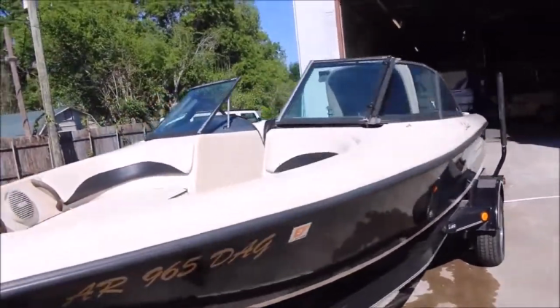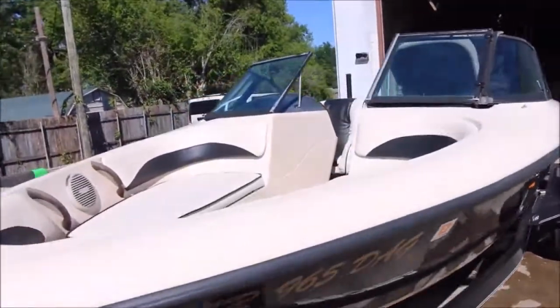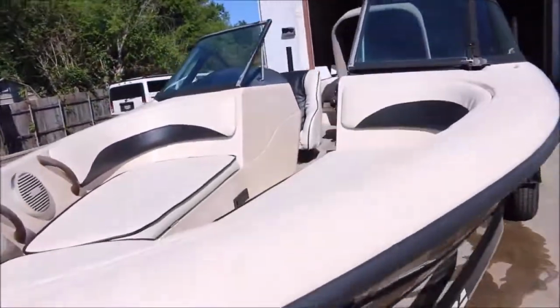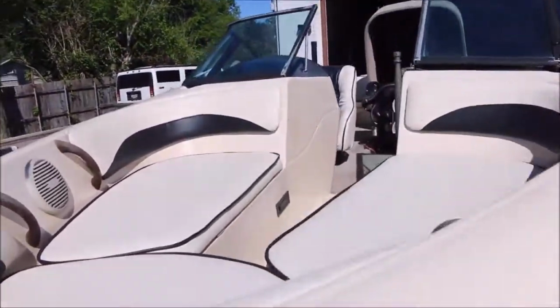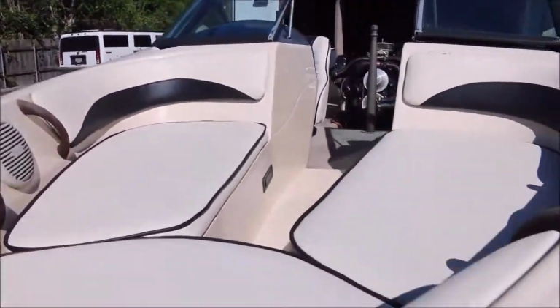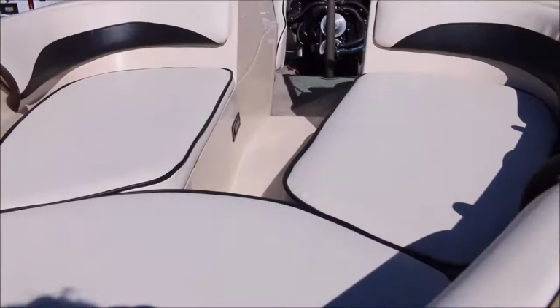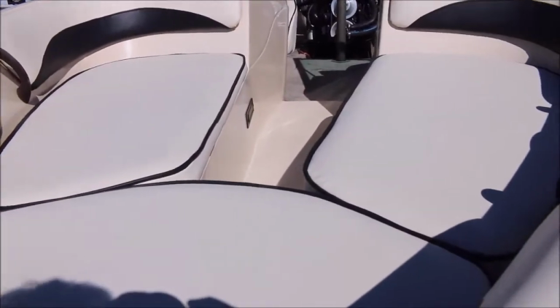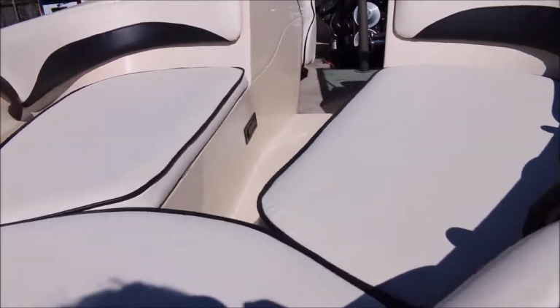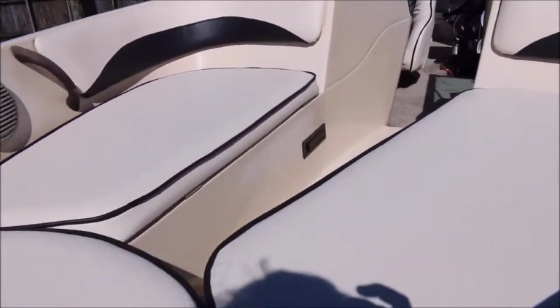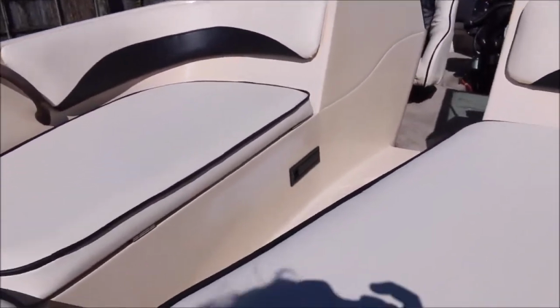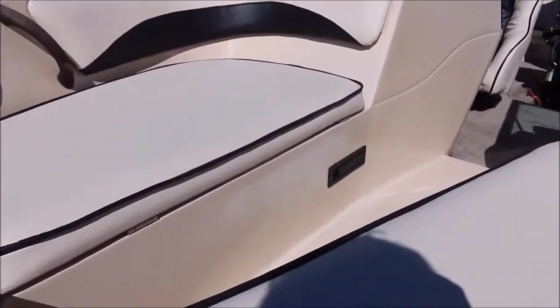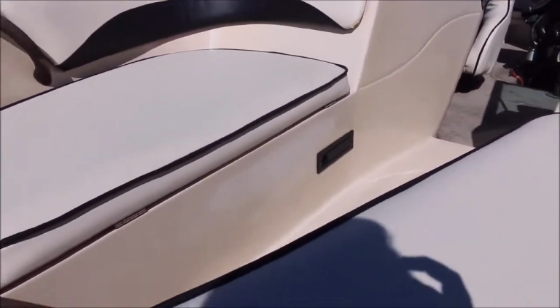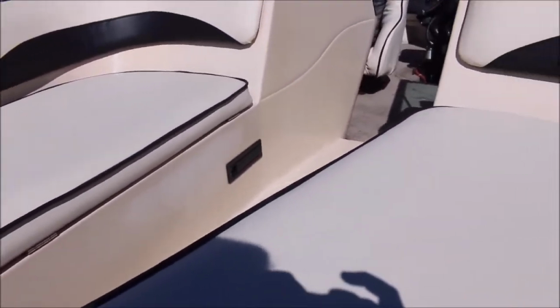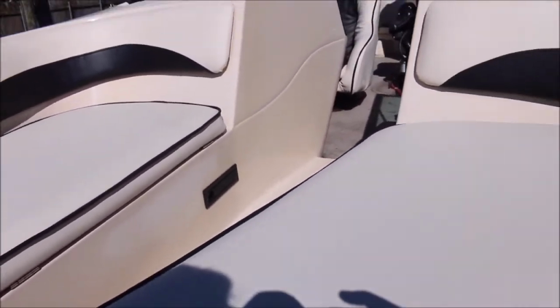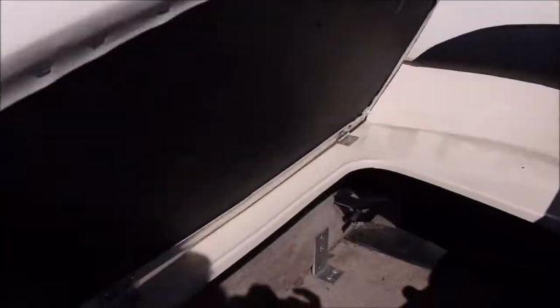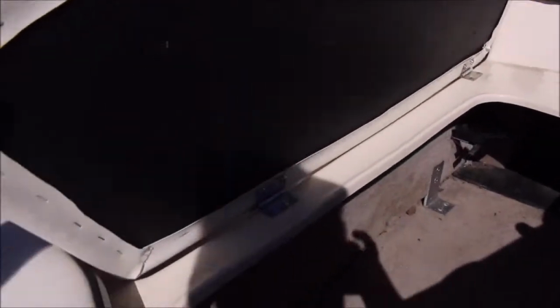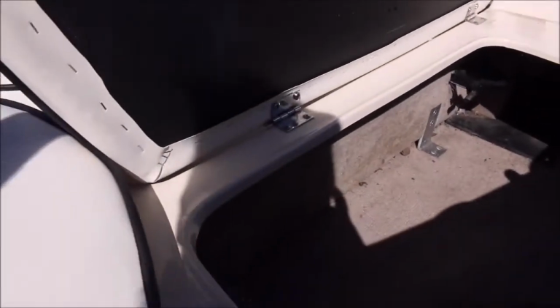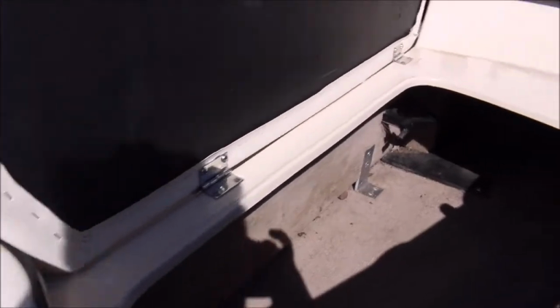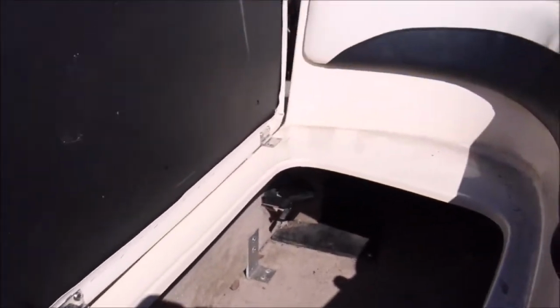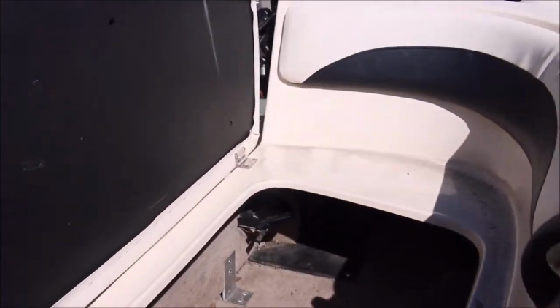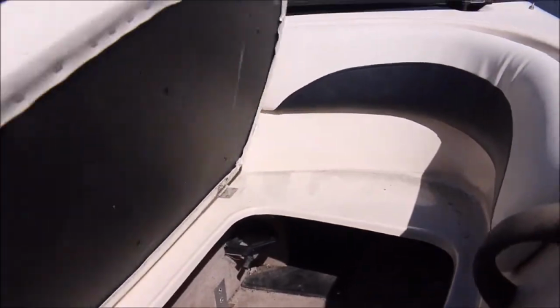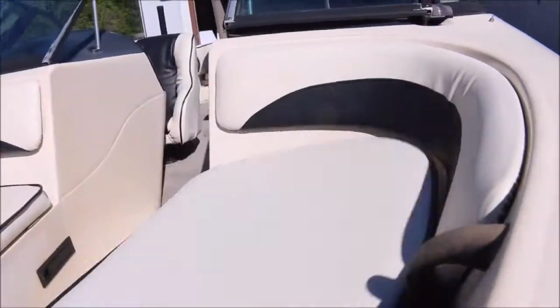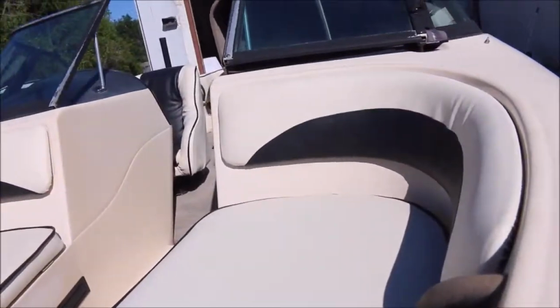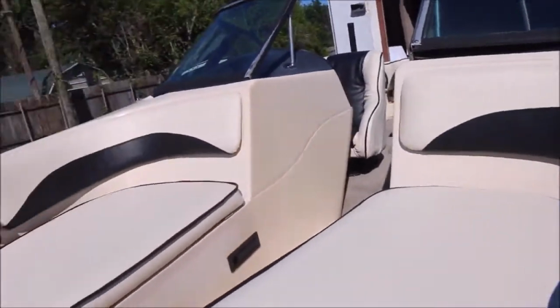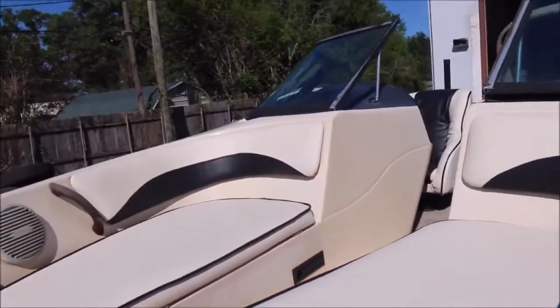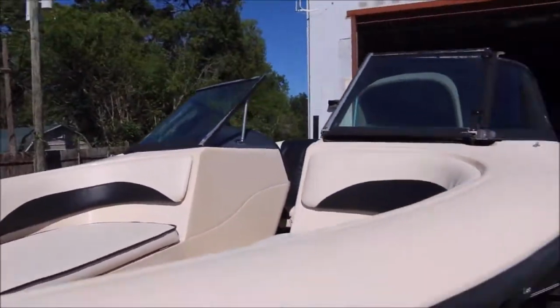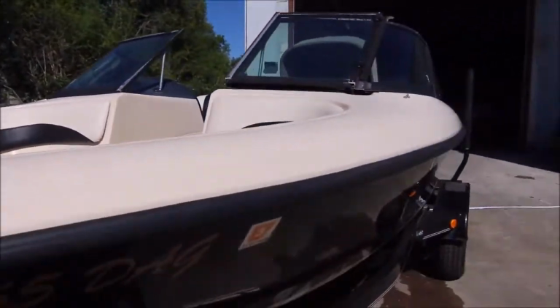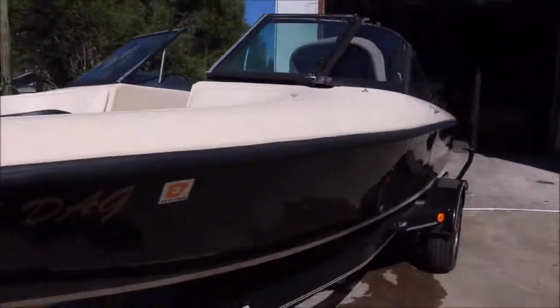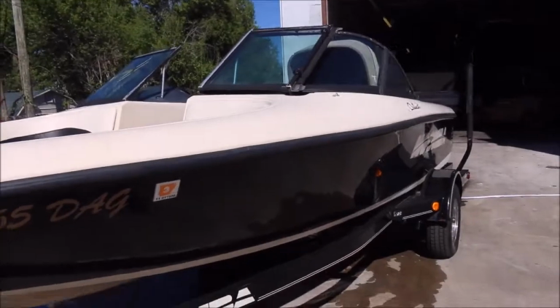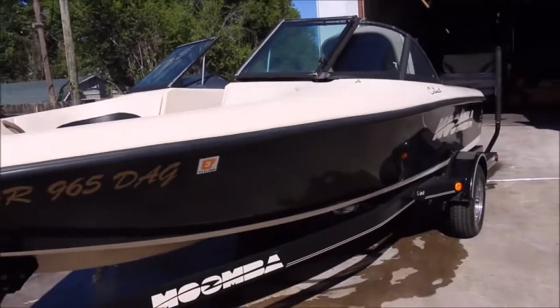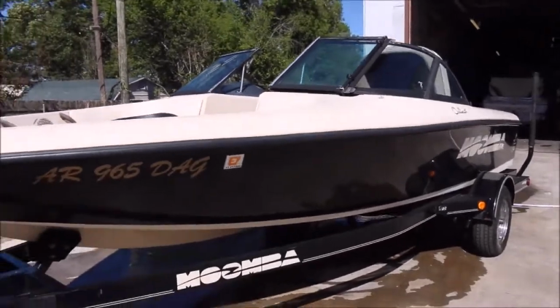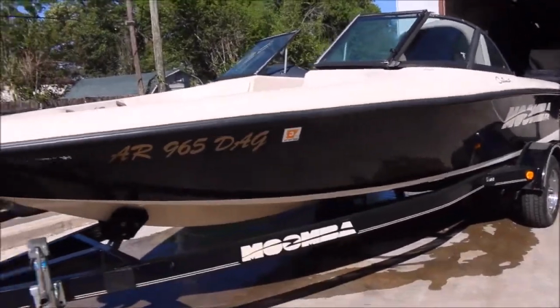It's got nice new upholstery and I like the fact that the compartments are actually hinged. You don't have to worry about them blowing away as you go down the road. The hull's in an overall nice shape as well.